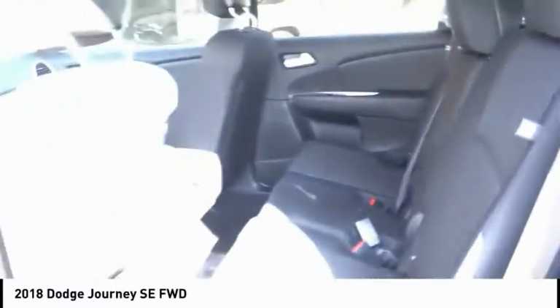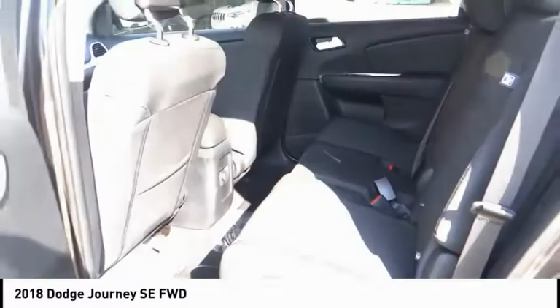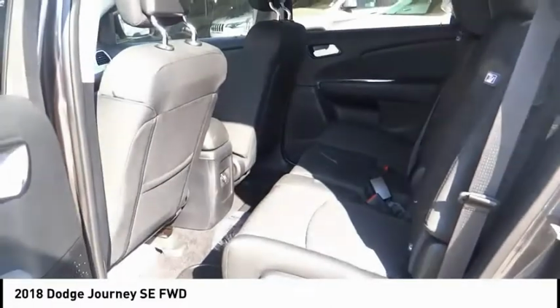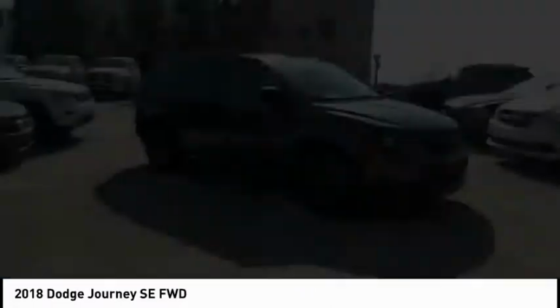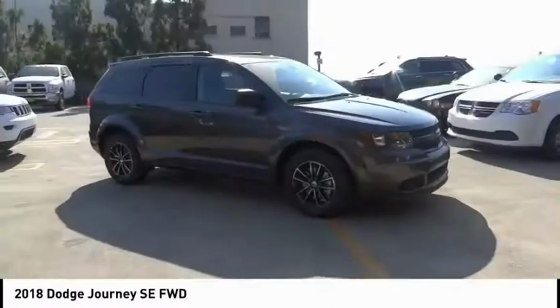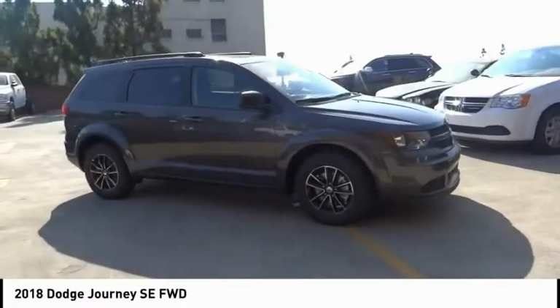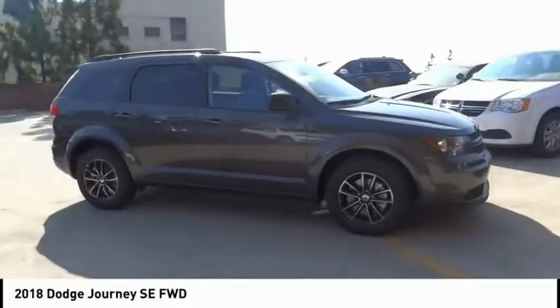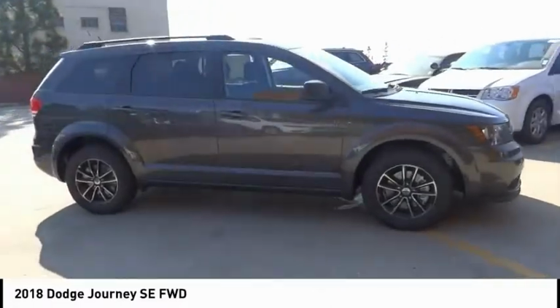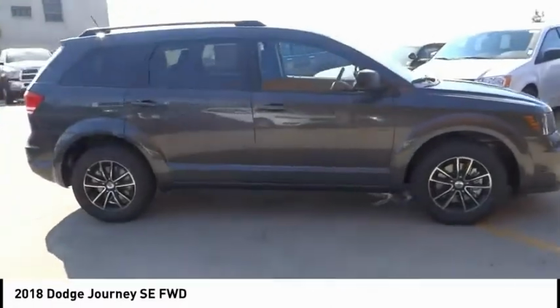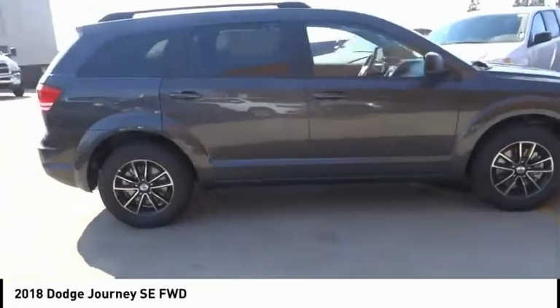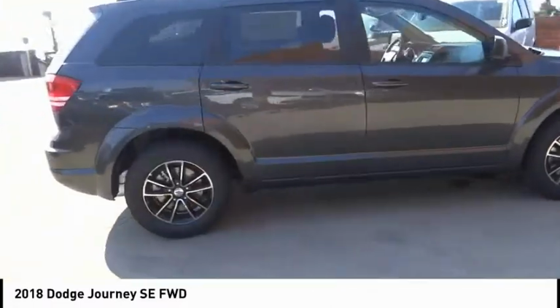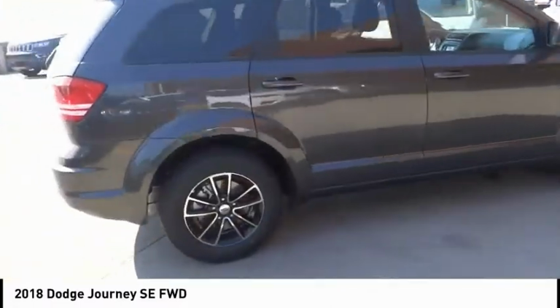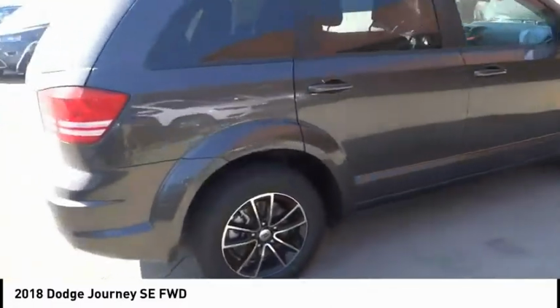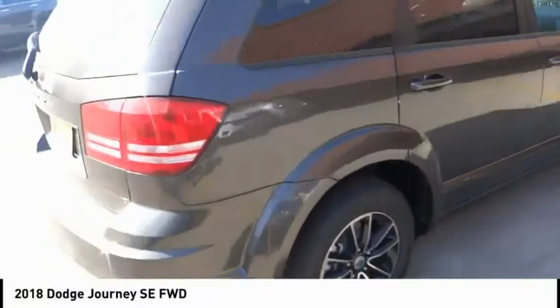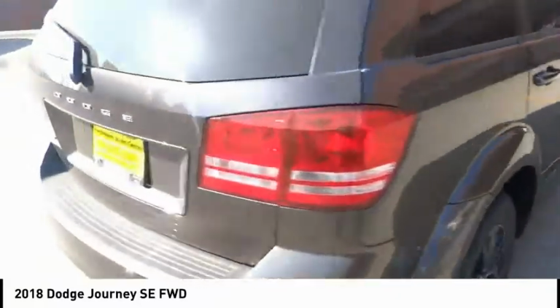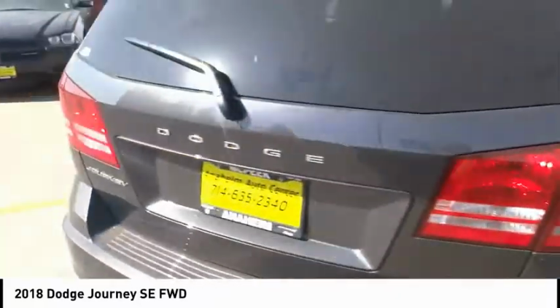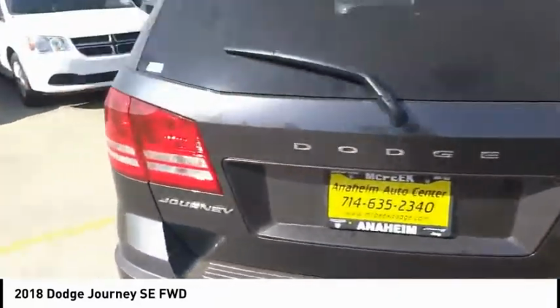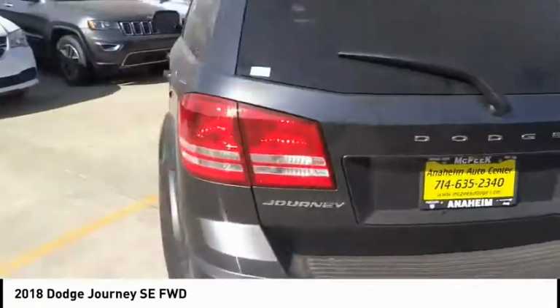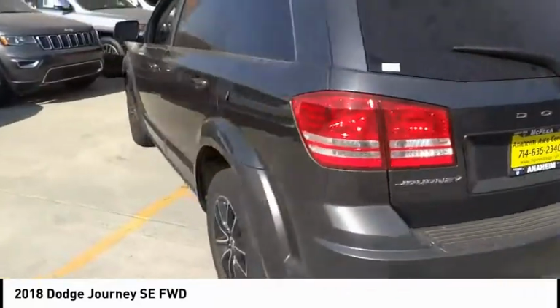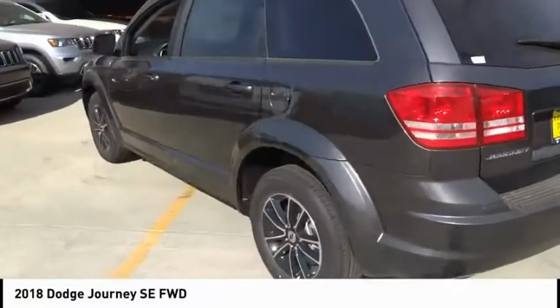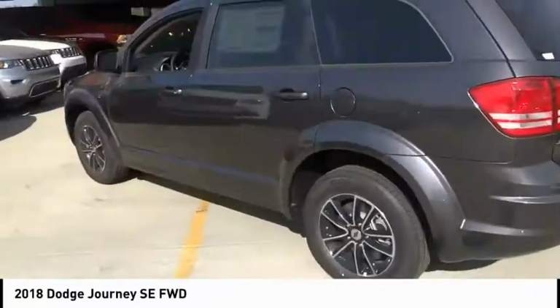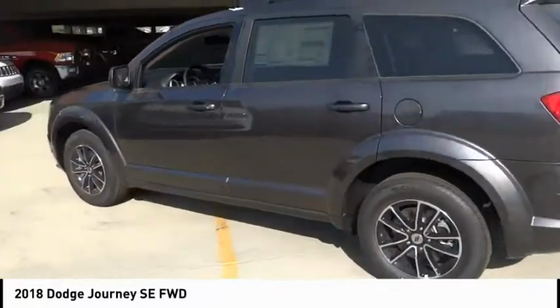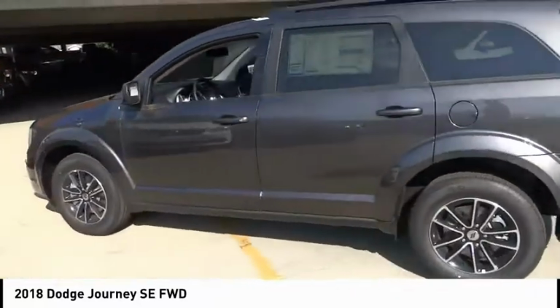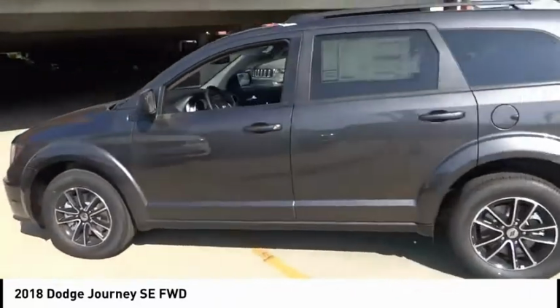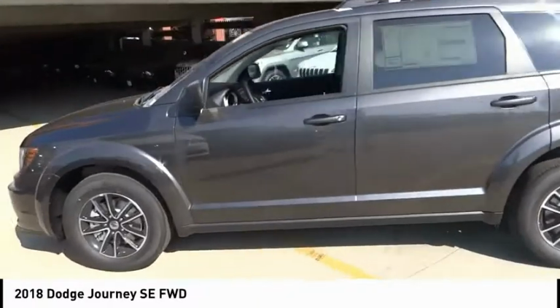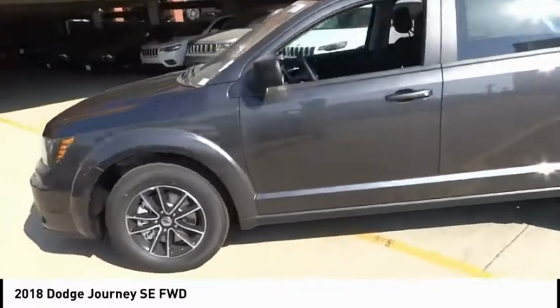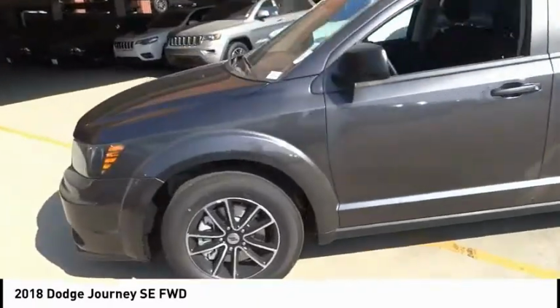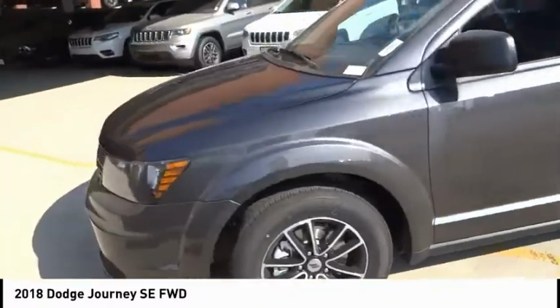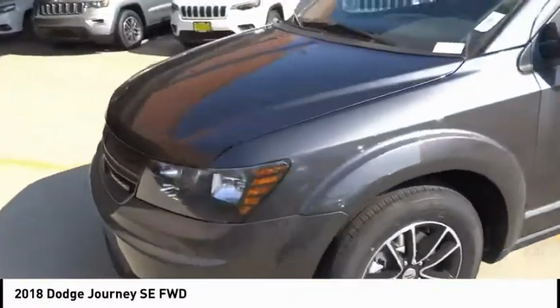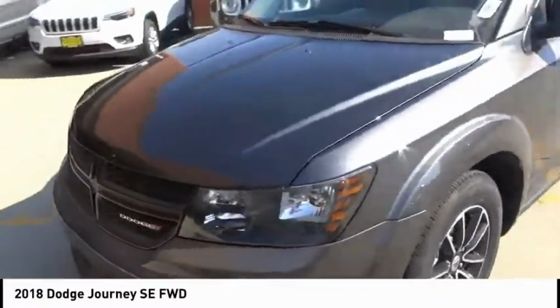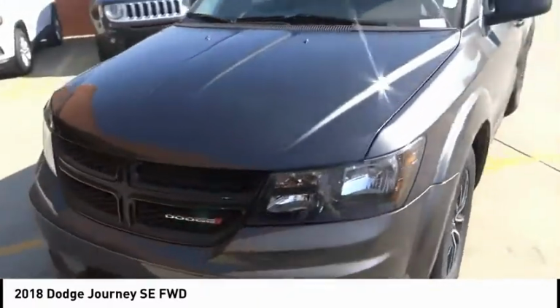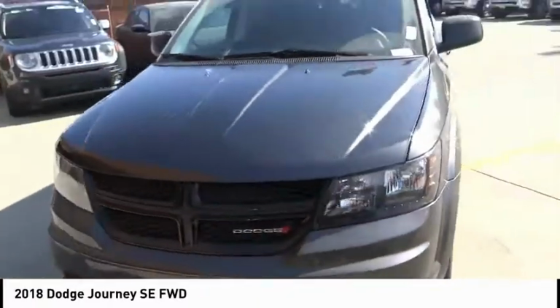Here are some of this vehicle's great options: steering wheel audio controls, stability control, anti-lock braking system, keyless entry, traction control, power steering, driver airbag, adjustable steering wheel, floor mats, keyless start.